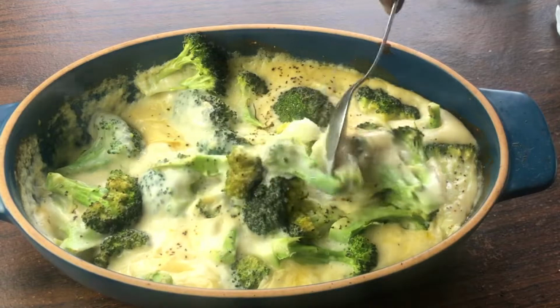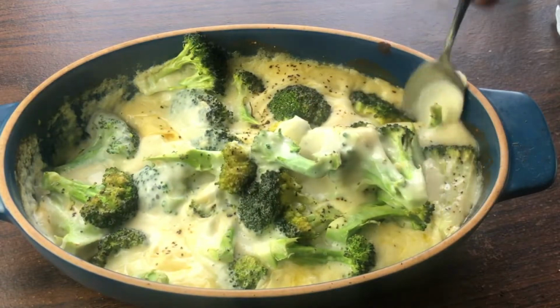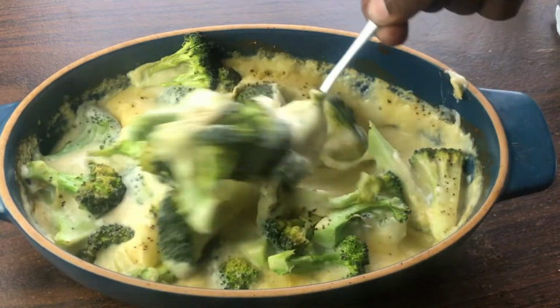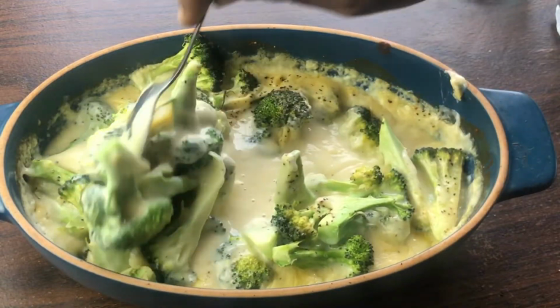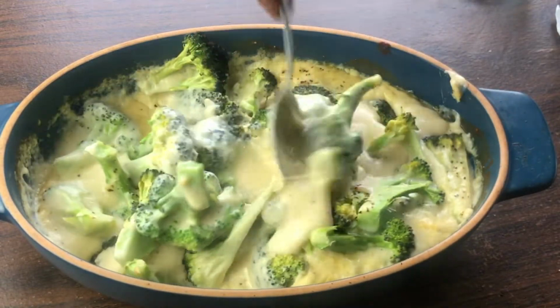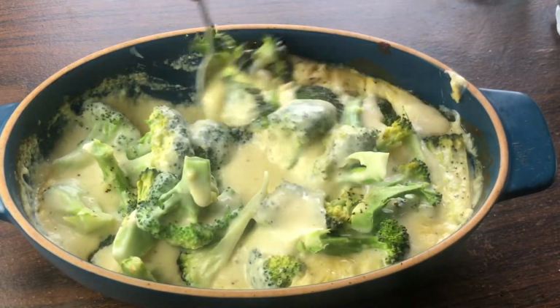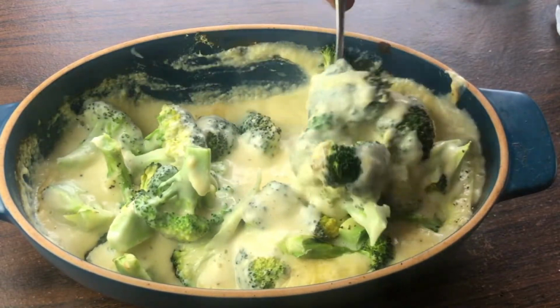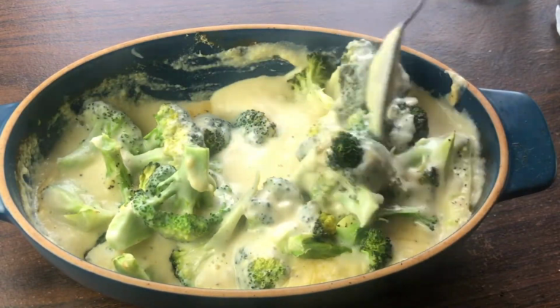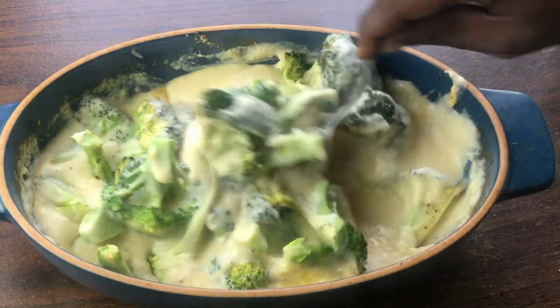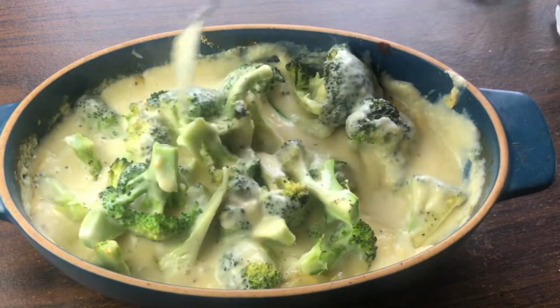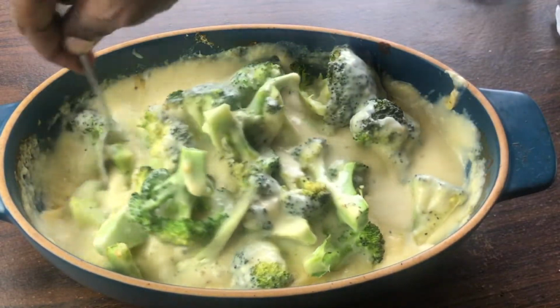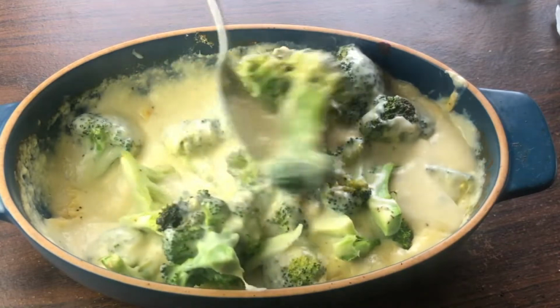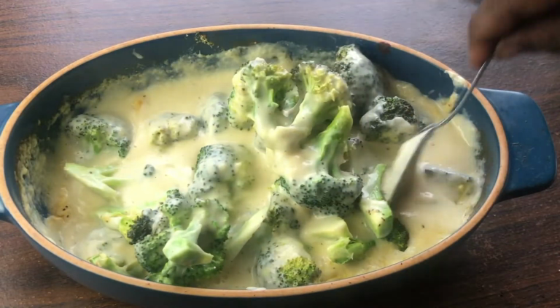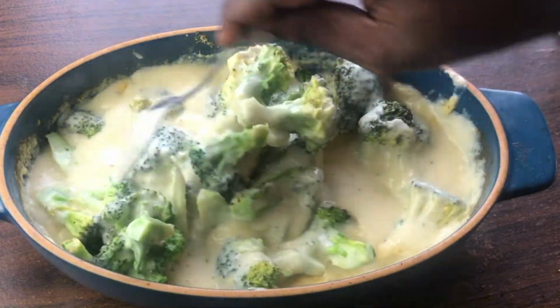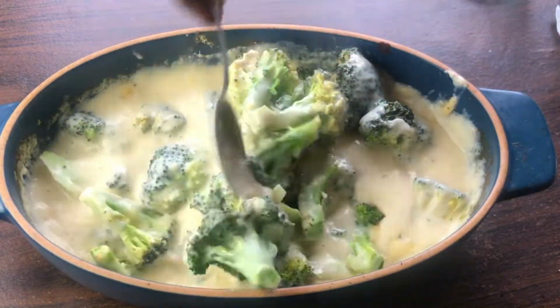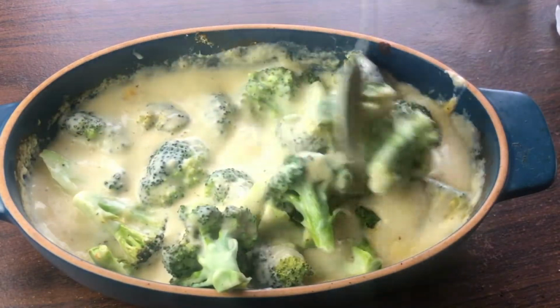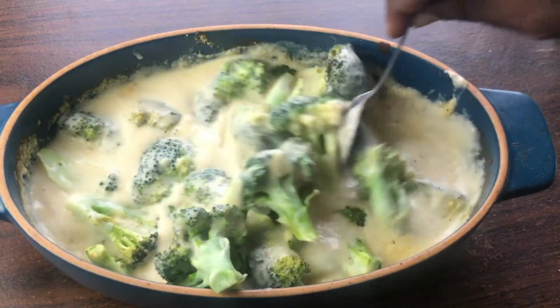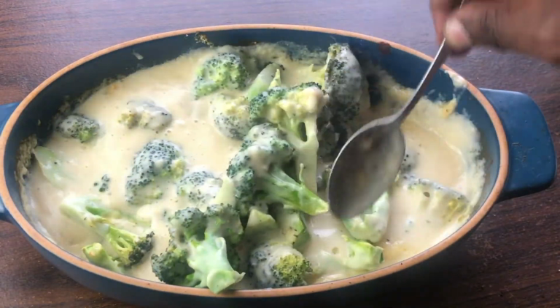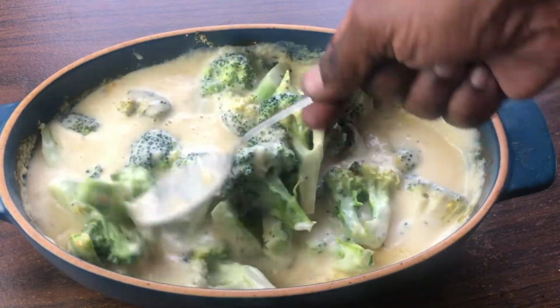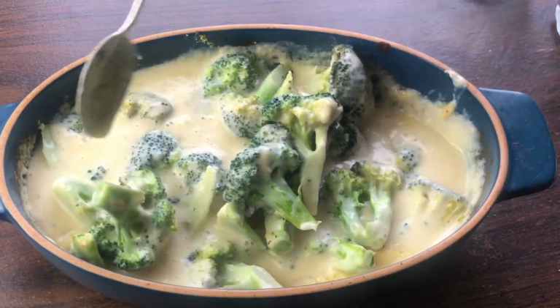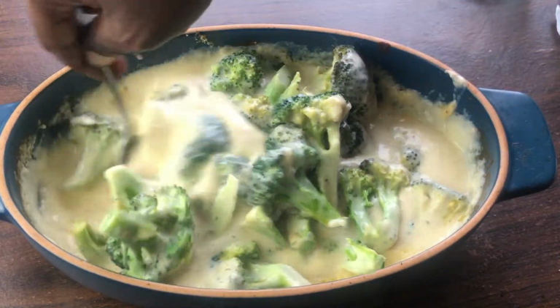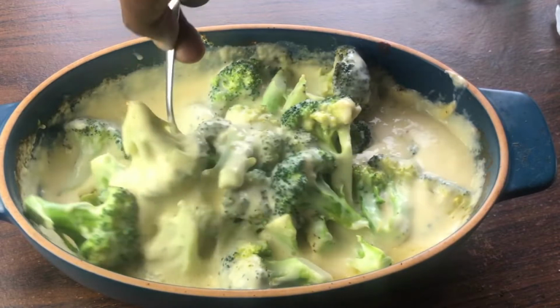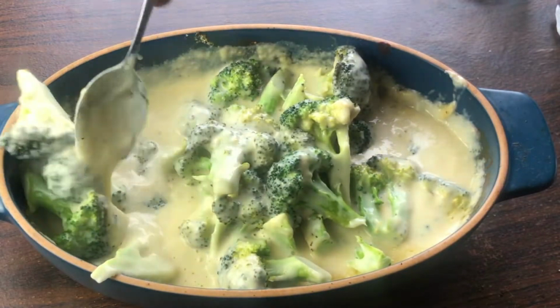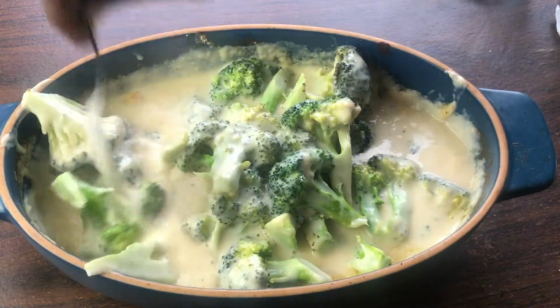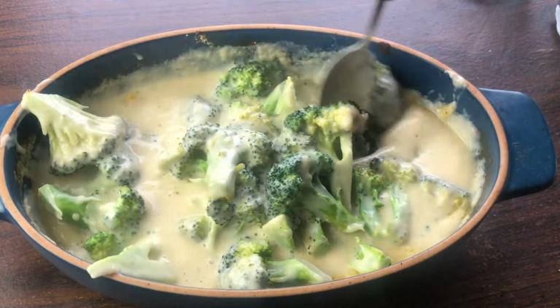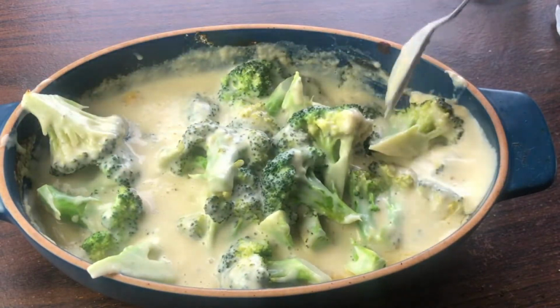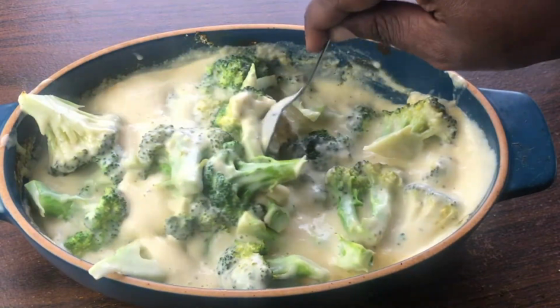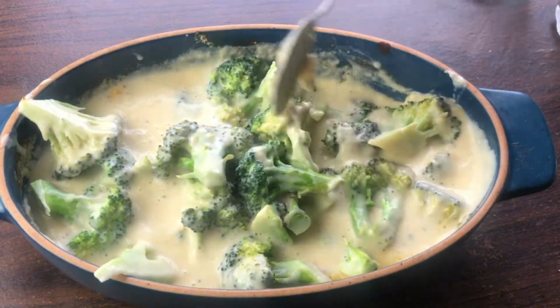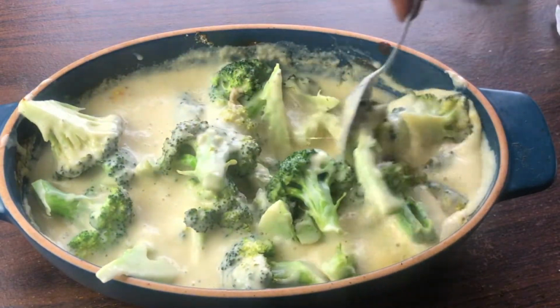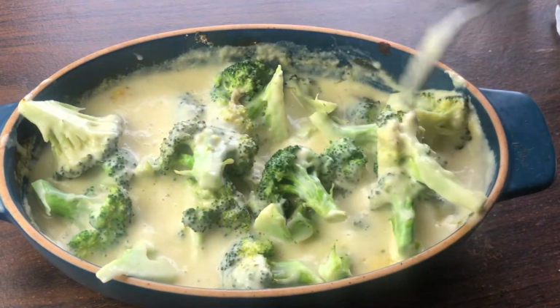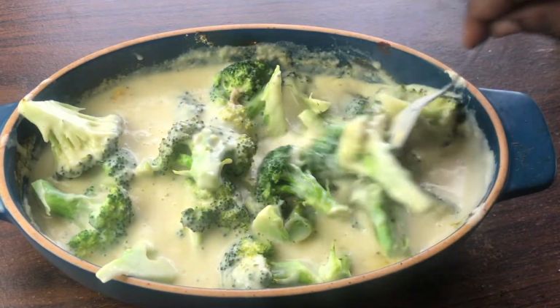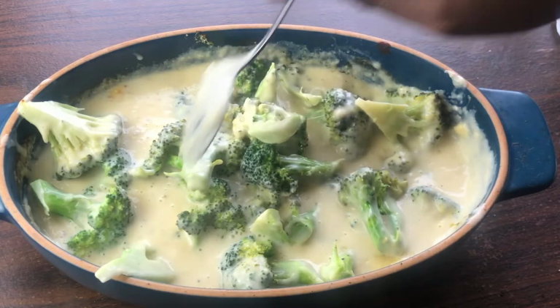Here's the broccoli and cheese. I'm going to give everything one final toss together — tossing all that black pepper in. Oh, it smells amazing. I just love how cheesy that is. I'm going to go ahead and plate some of this up with my meal and give it a taste. We'll be back.